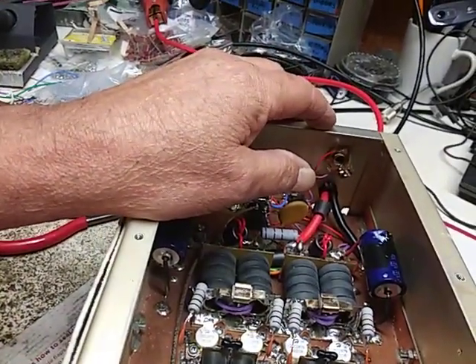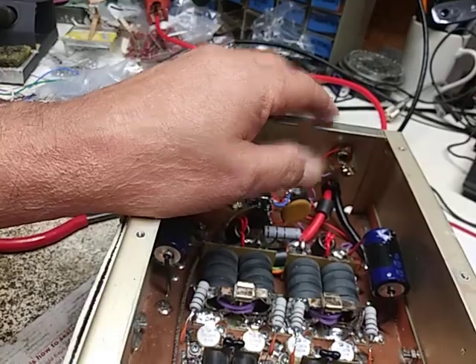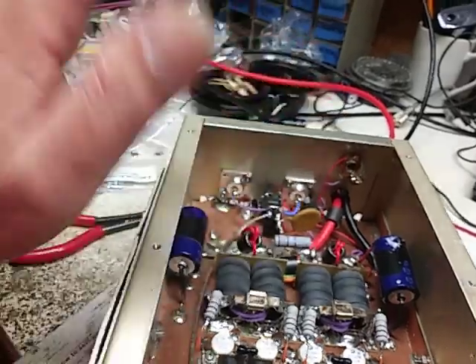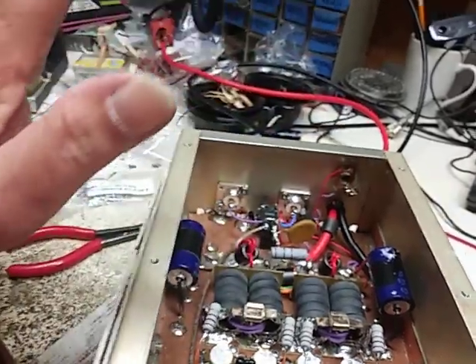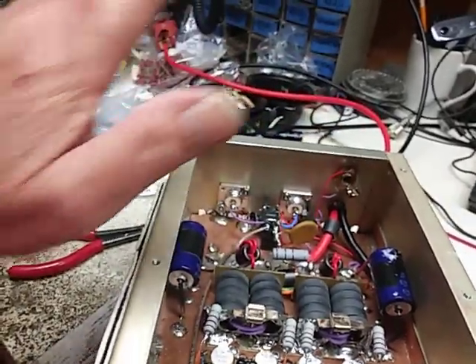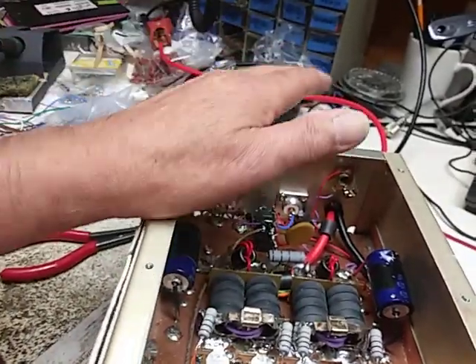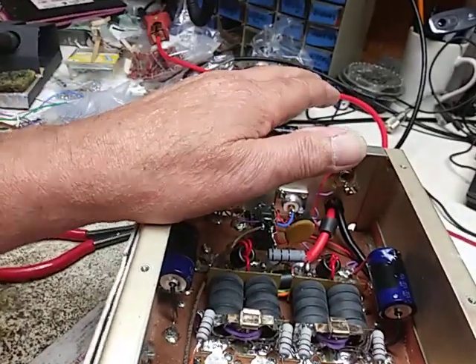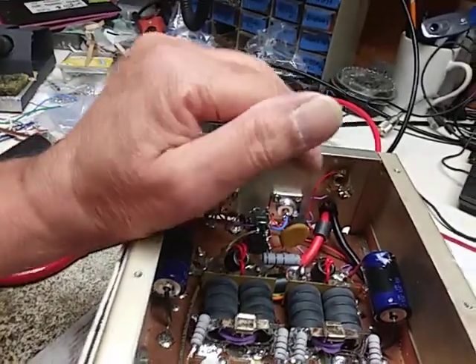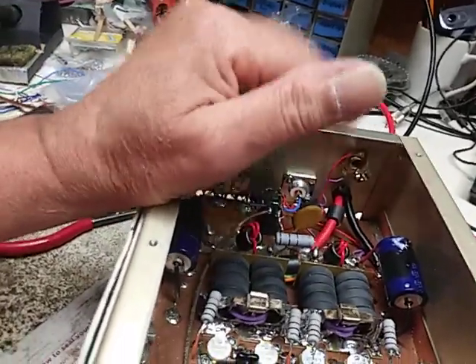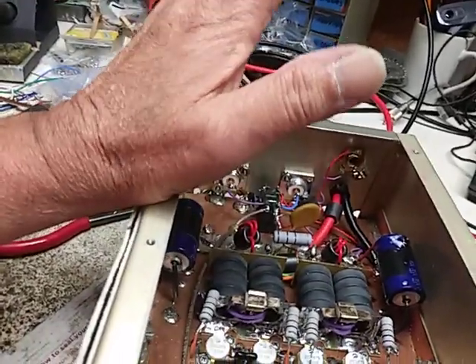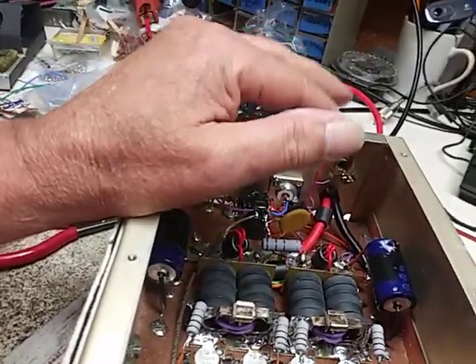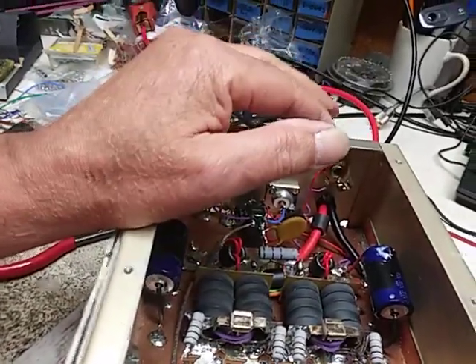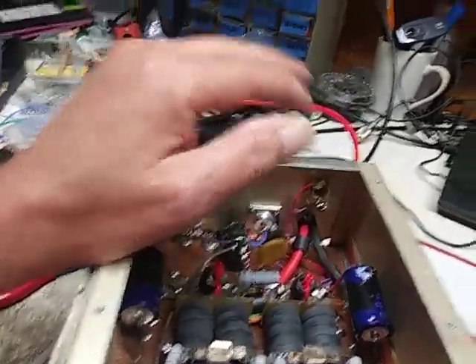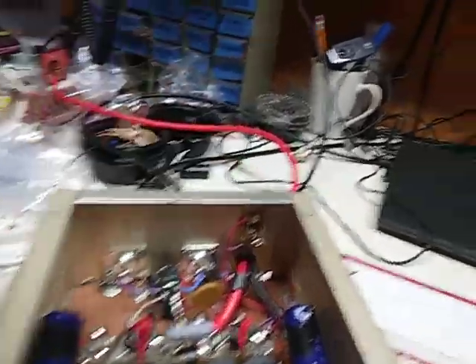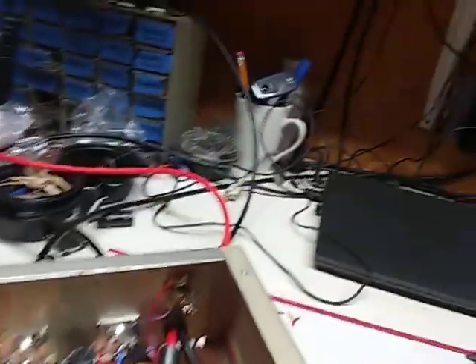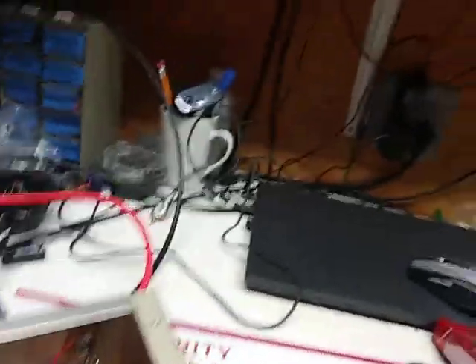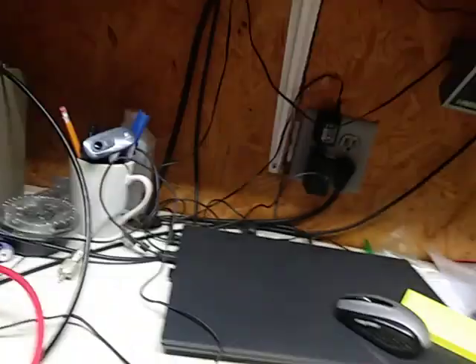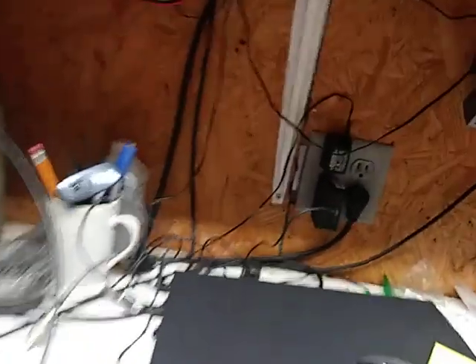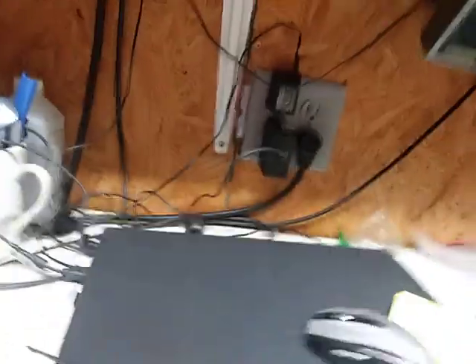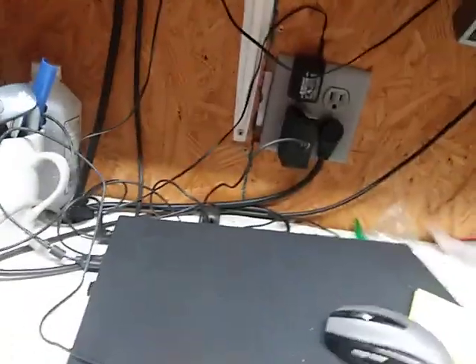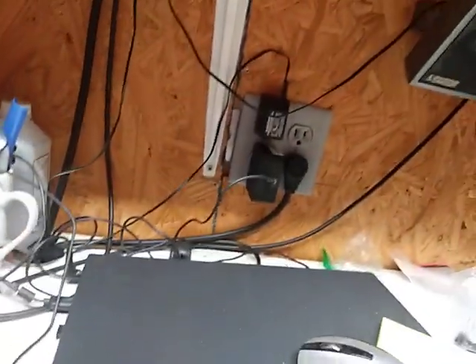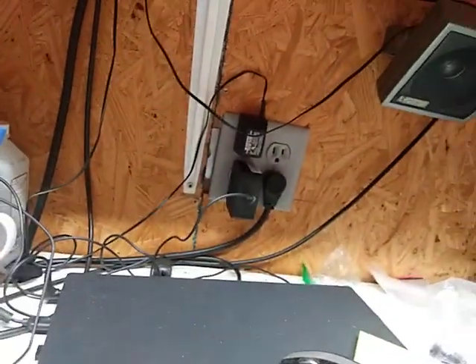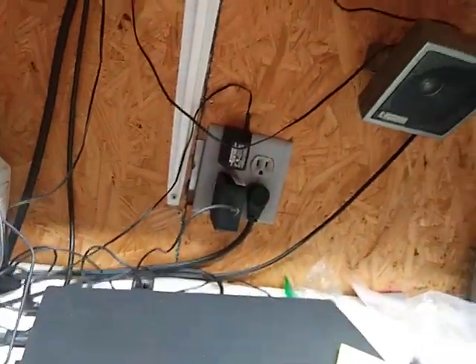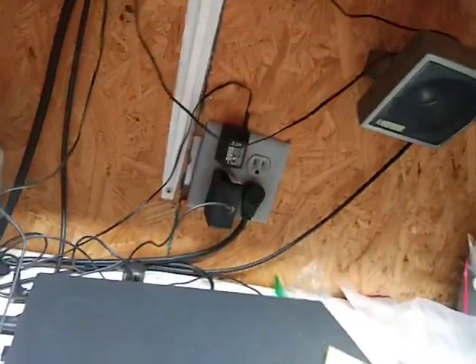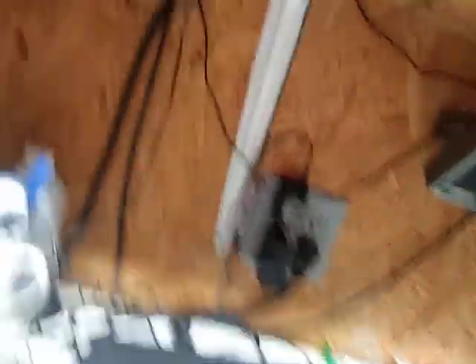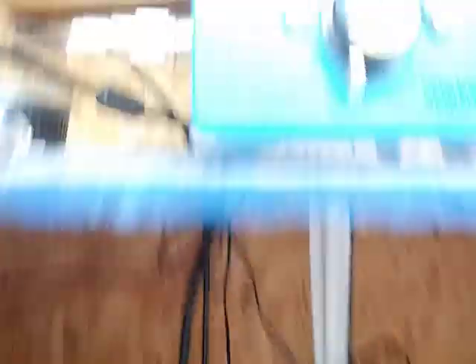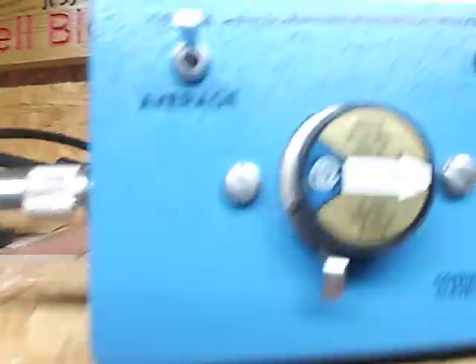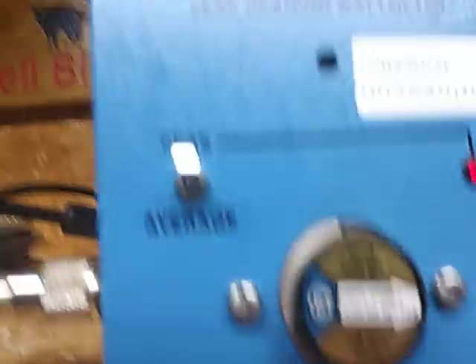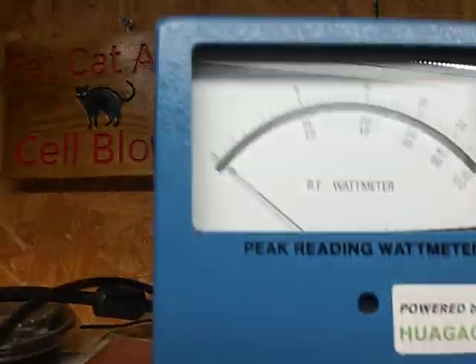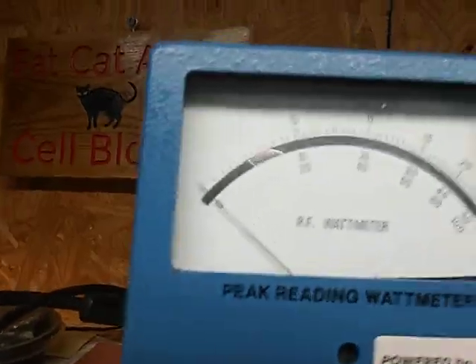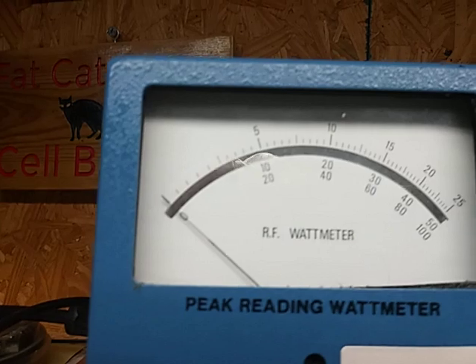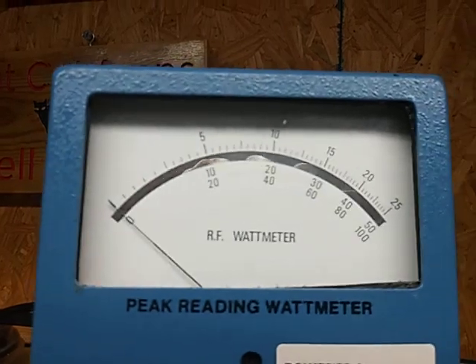But obviously this thing was fine. I'm not getting any imbalances, but not doing very much watts either — 1000 watts slug, peak.